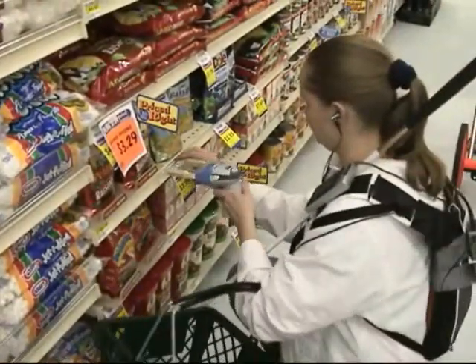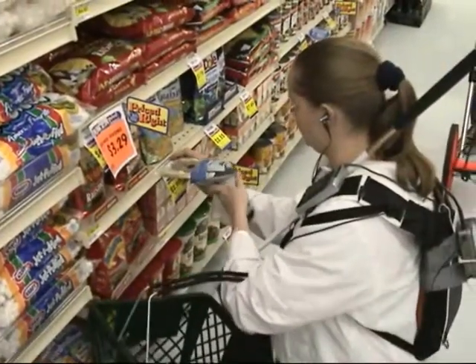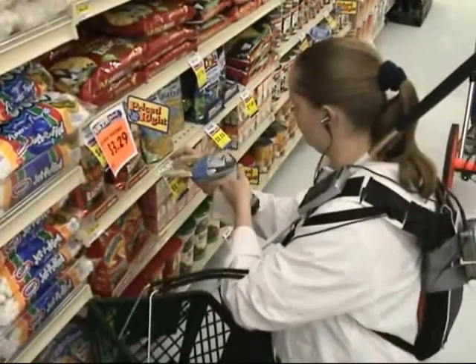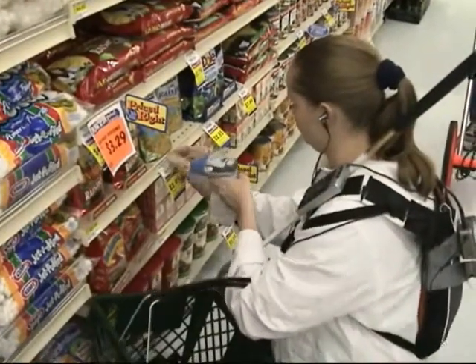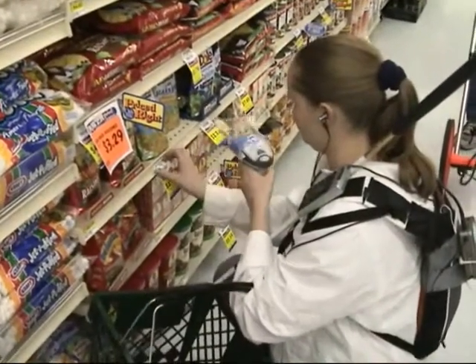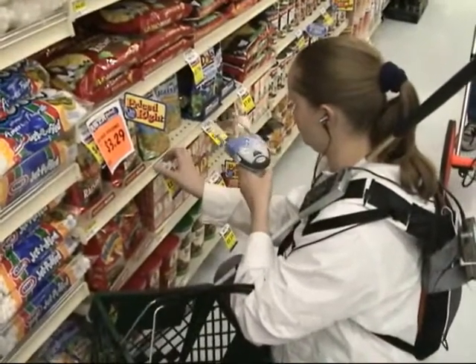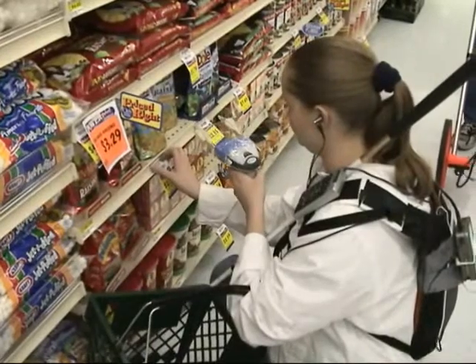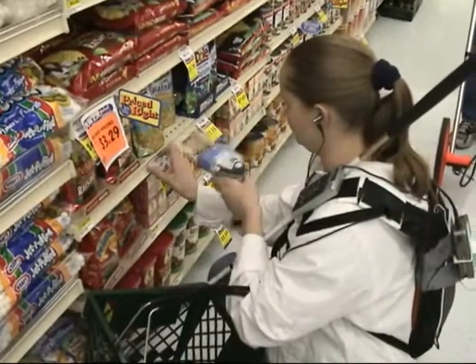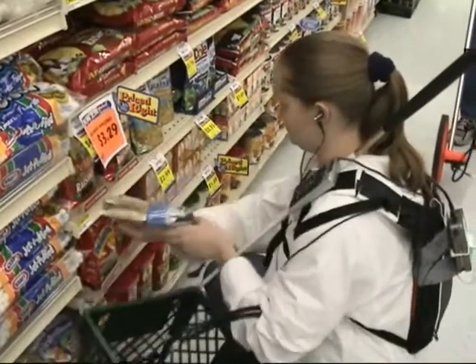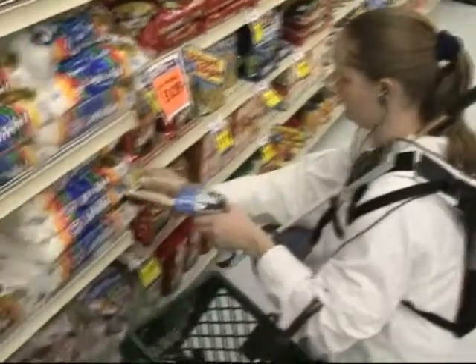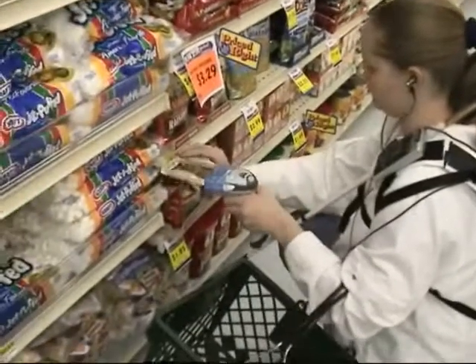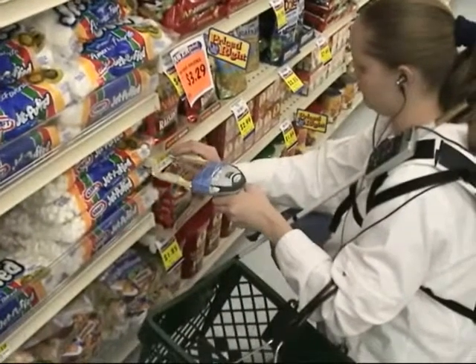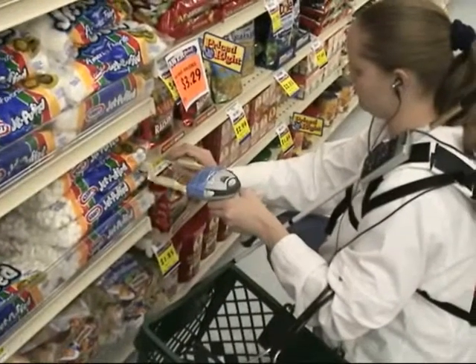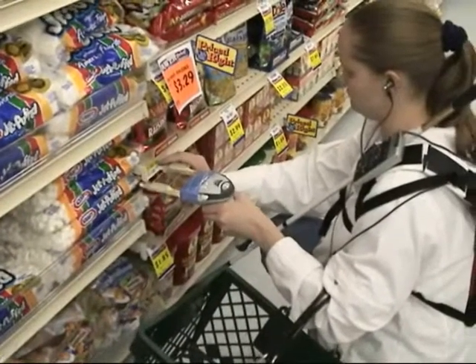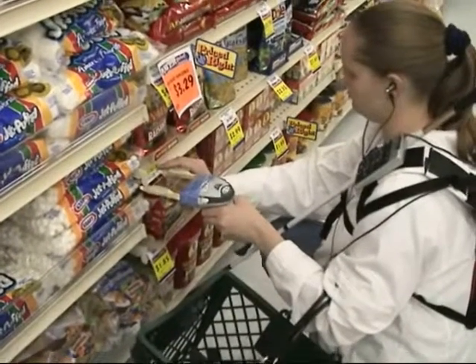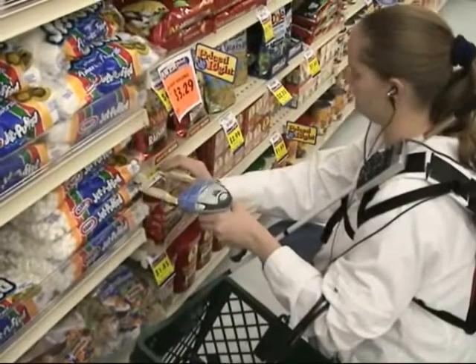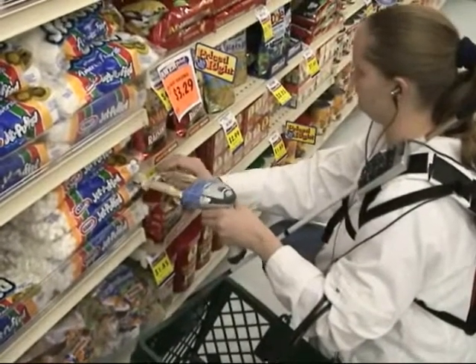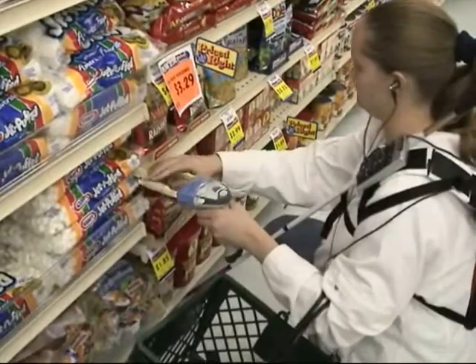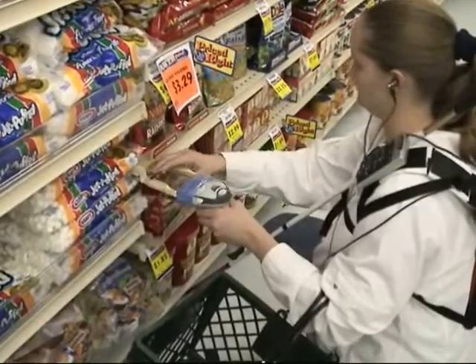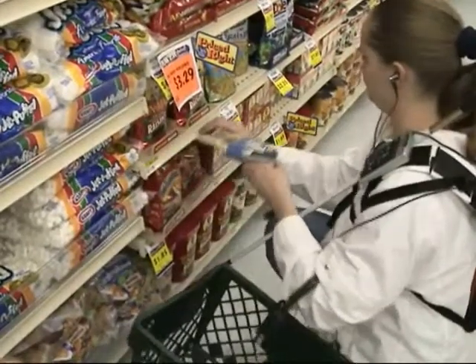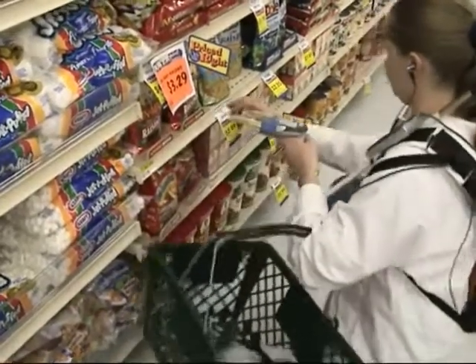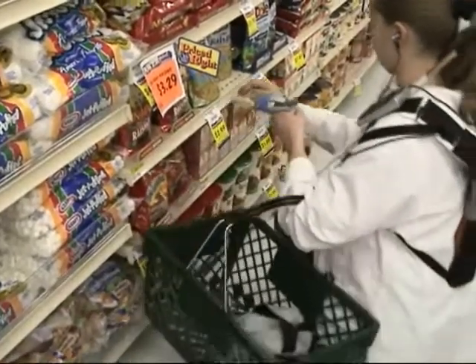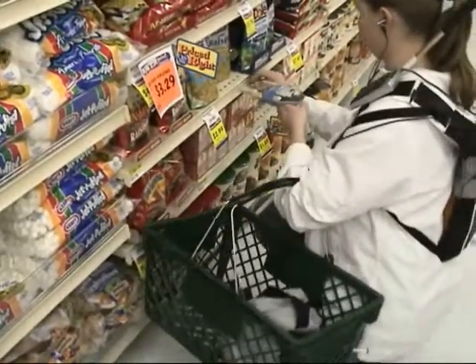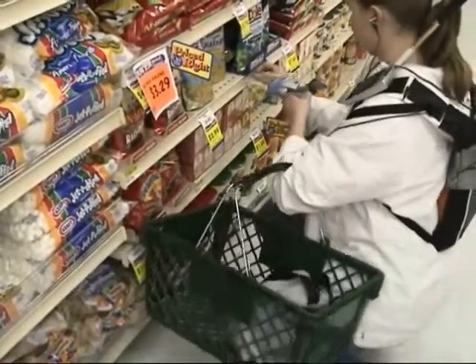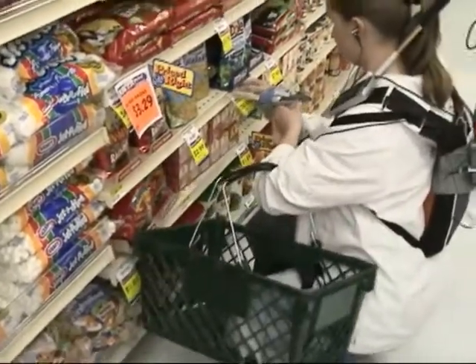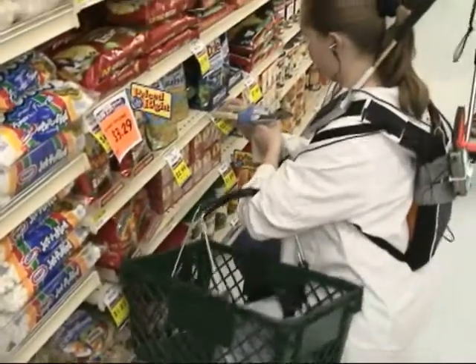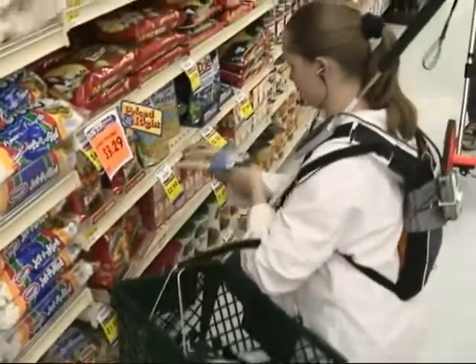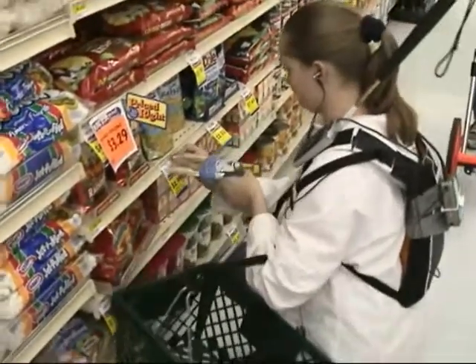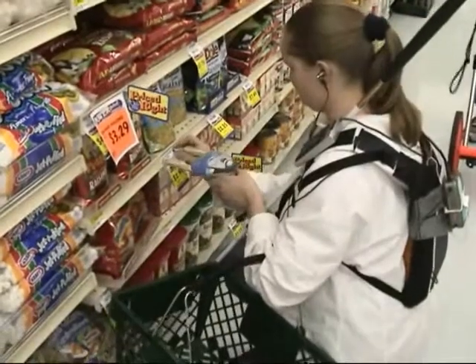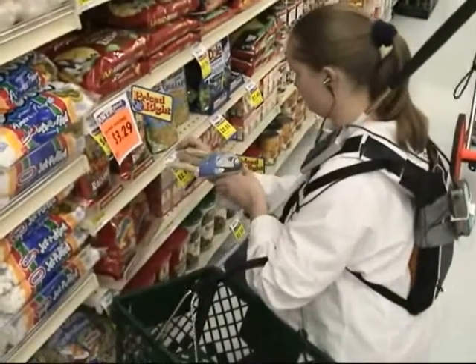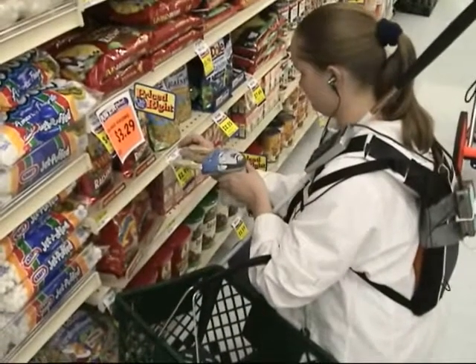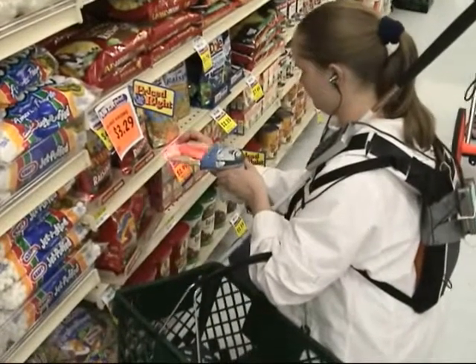The shopper receives these instructions through a headphone. Notice how the shopper first finds shelf barcodes by touch and then scans them by aligning the barcode scanner with the help of two plastic stabilizers on both sides of the scanner.